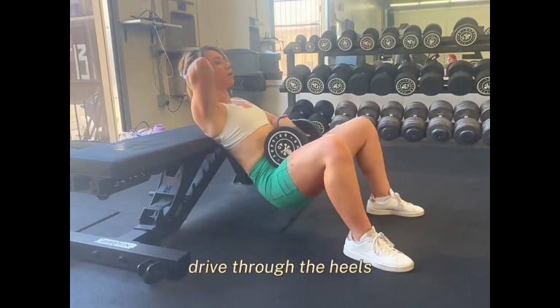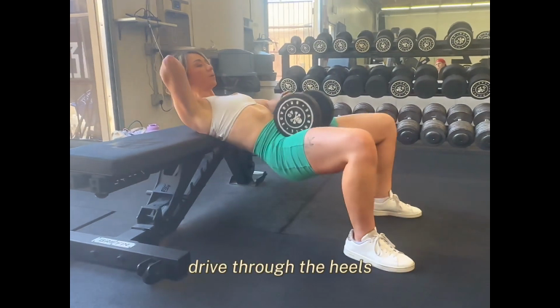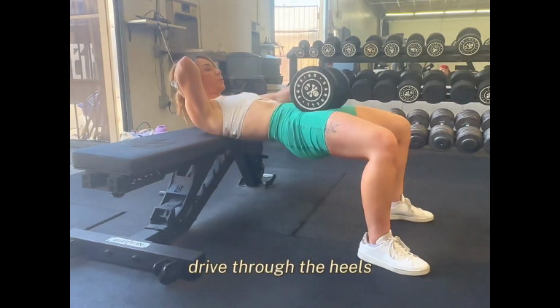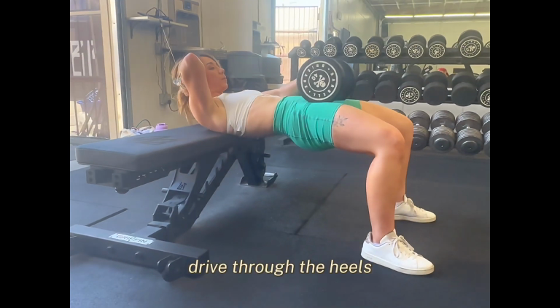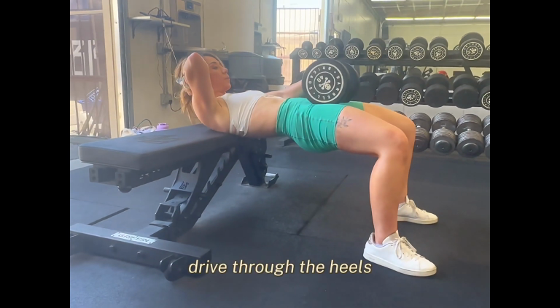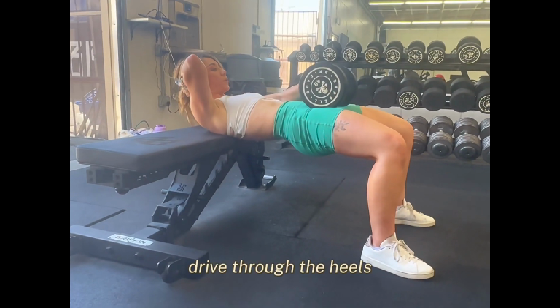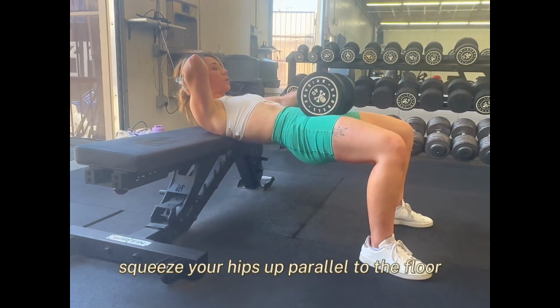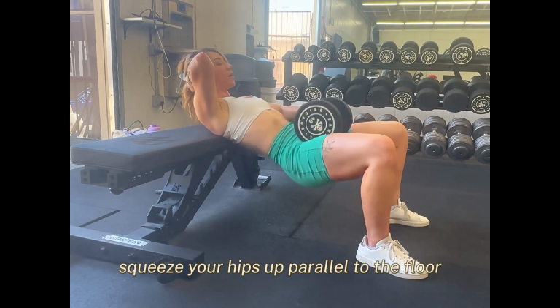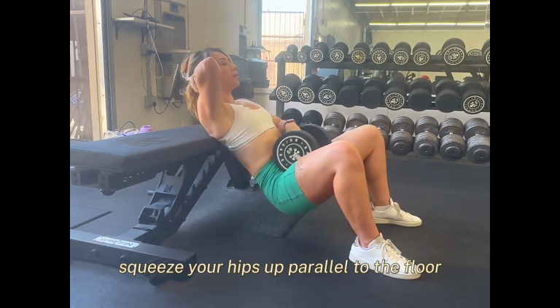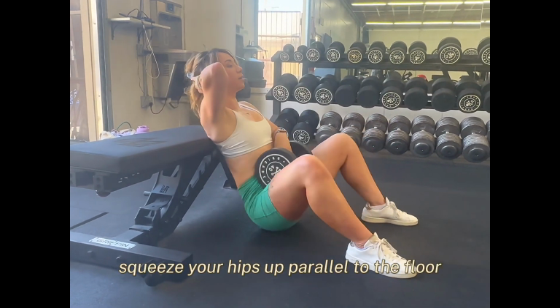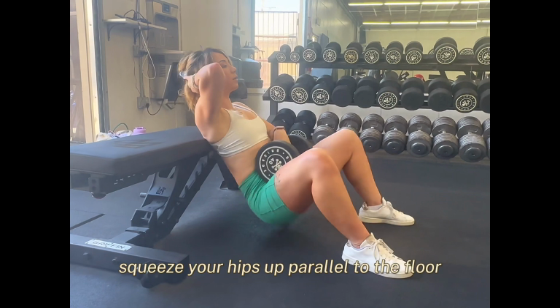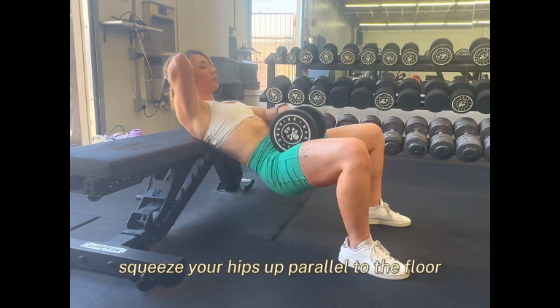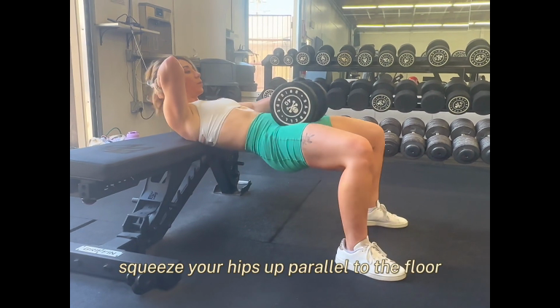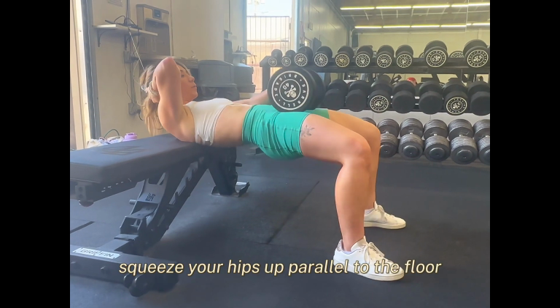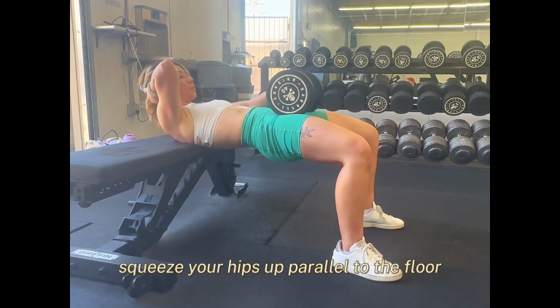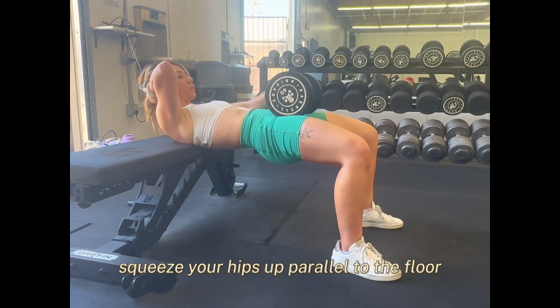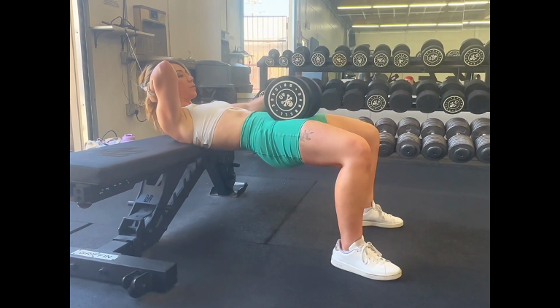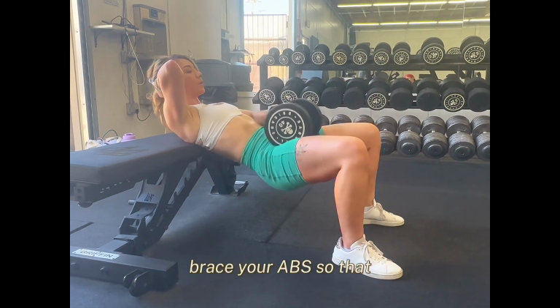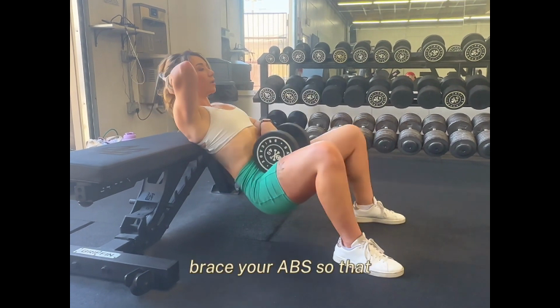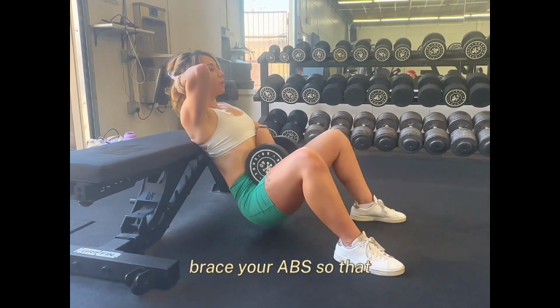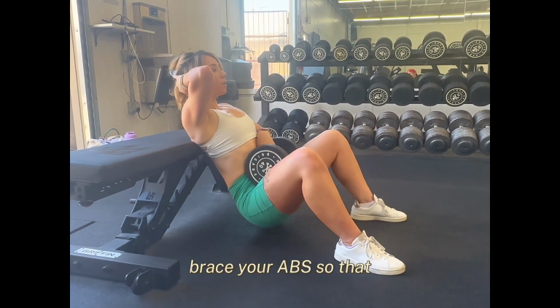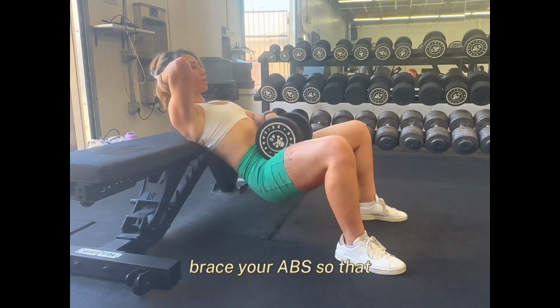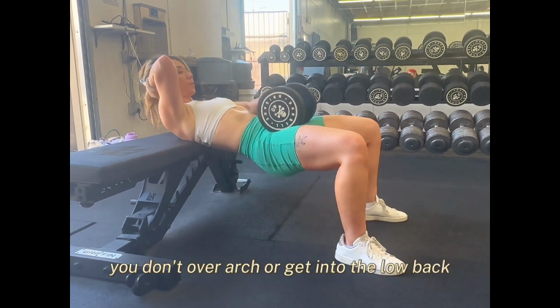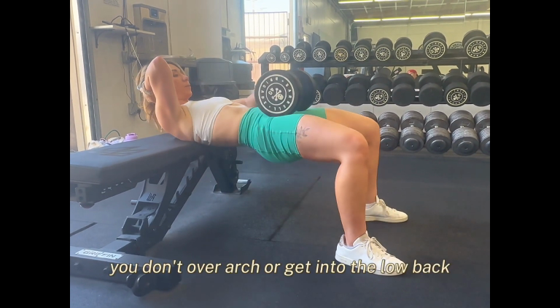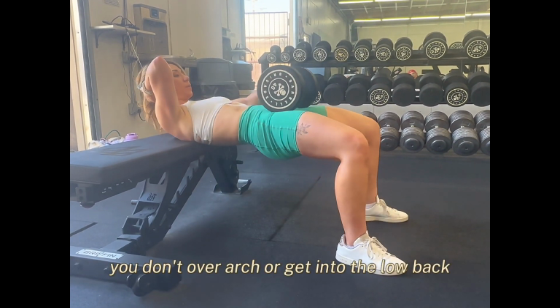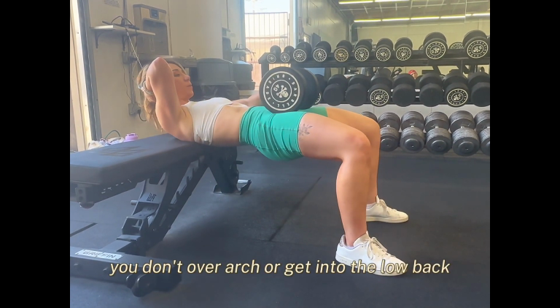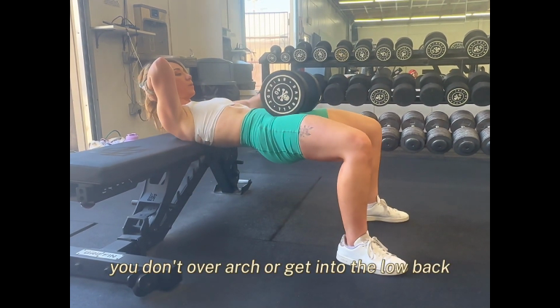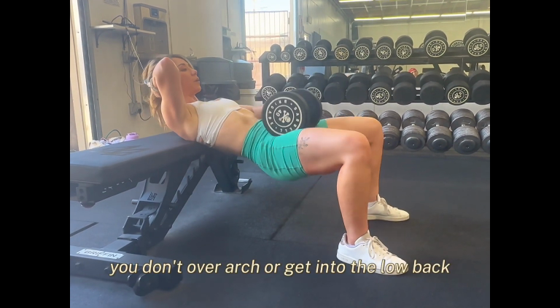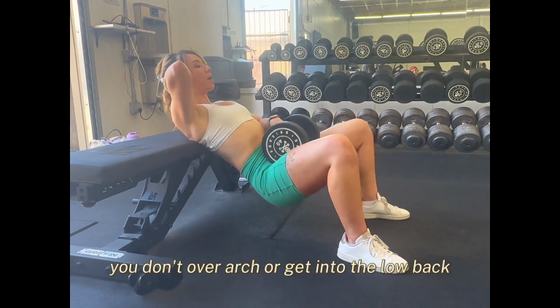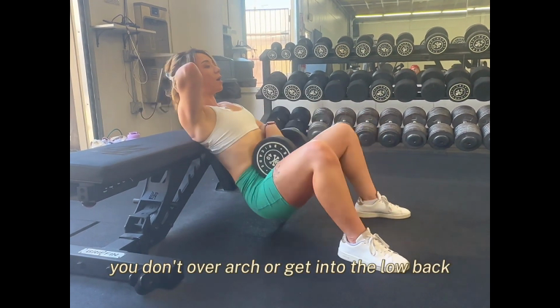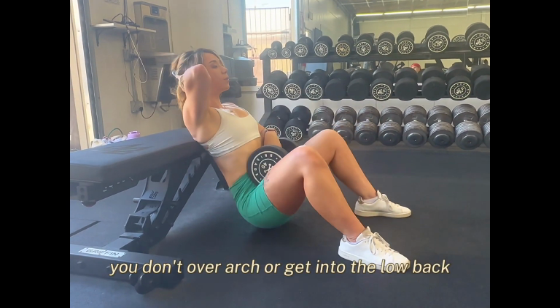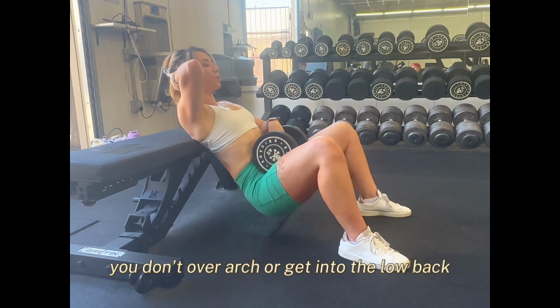Drive through the heels. Squeeze your hips up parallel to the floor. Brace your abs so that you don't overarch or get into the low back.